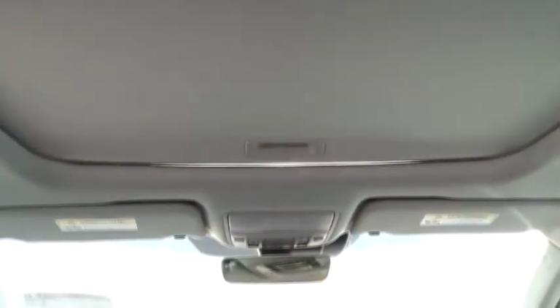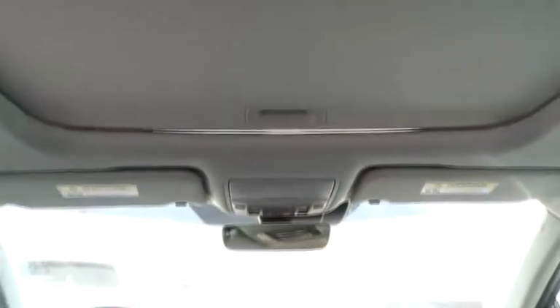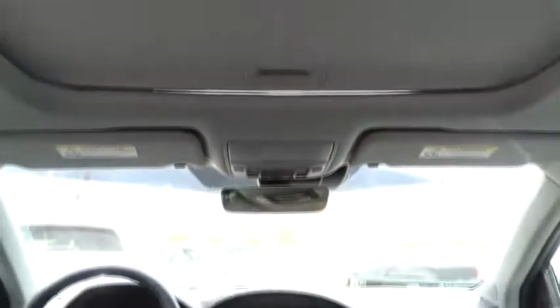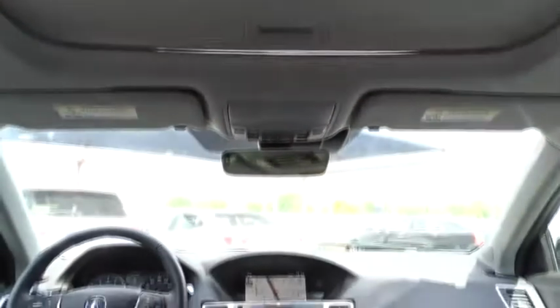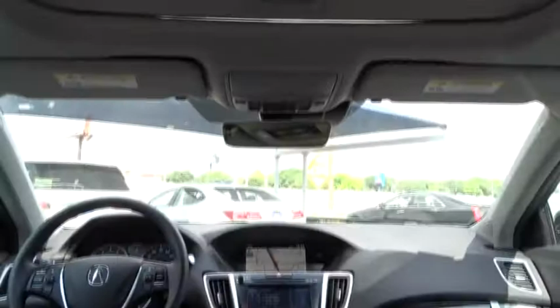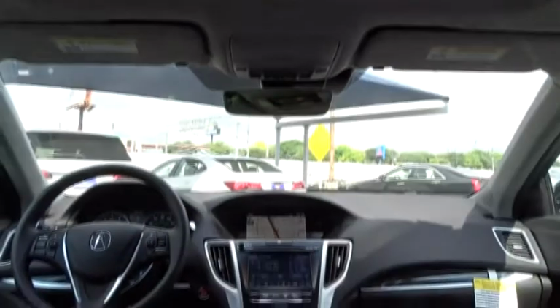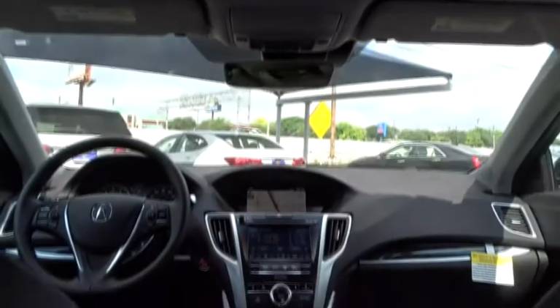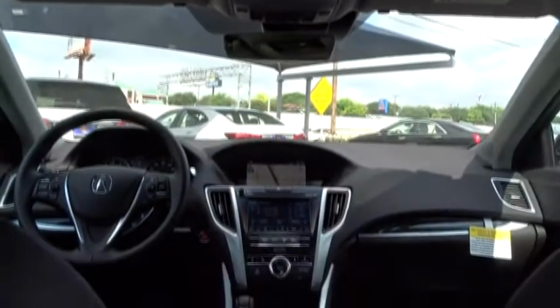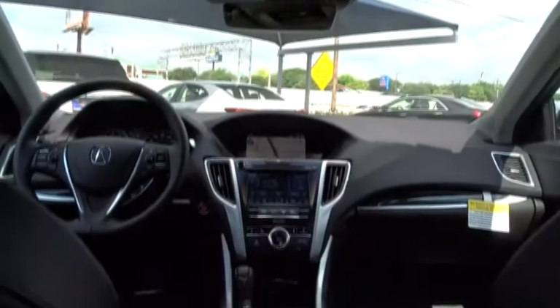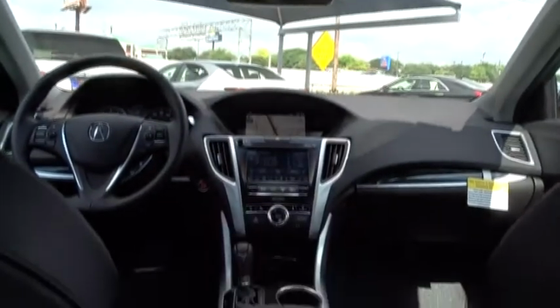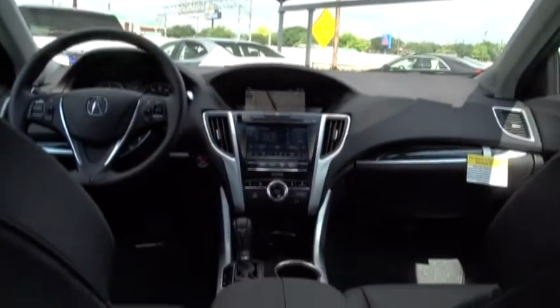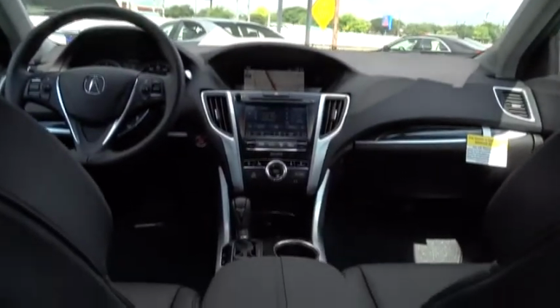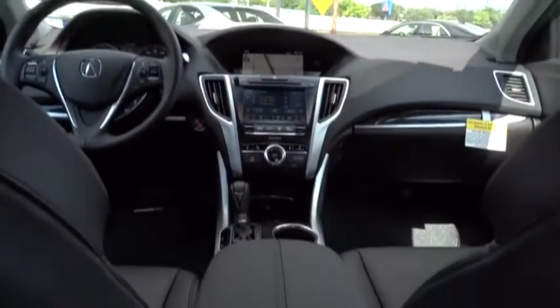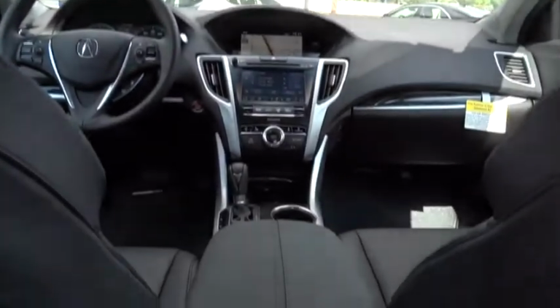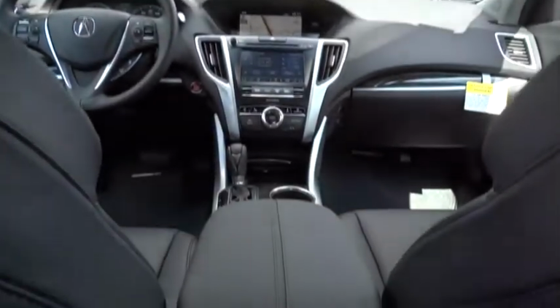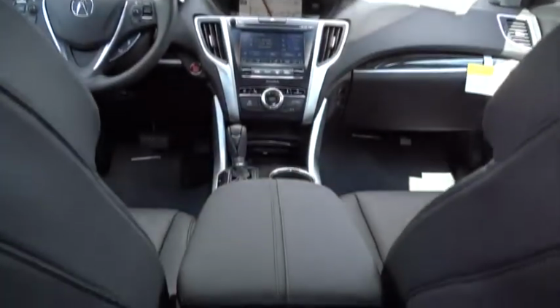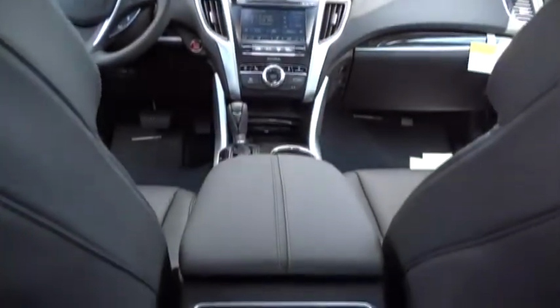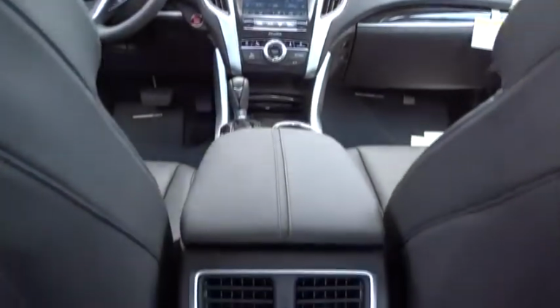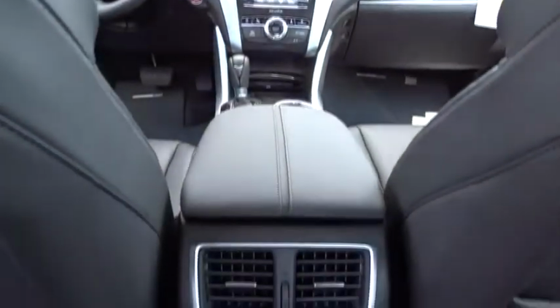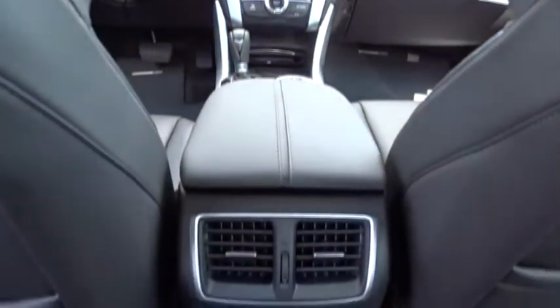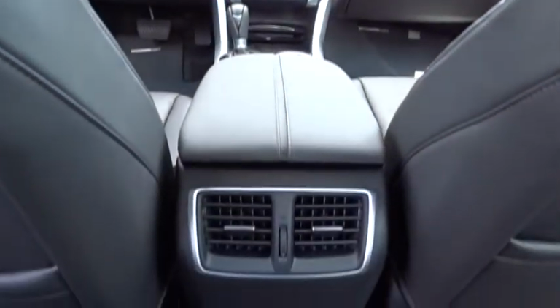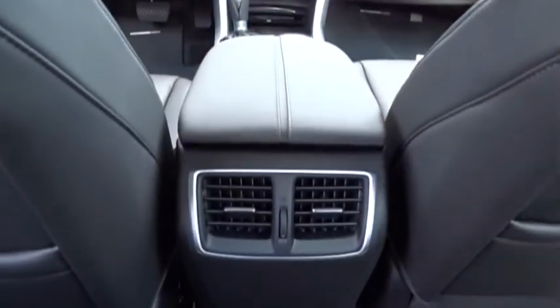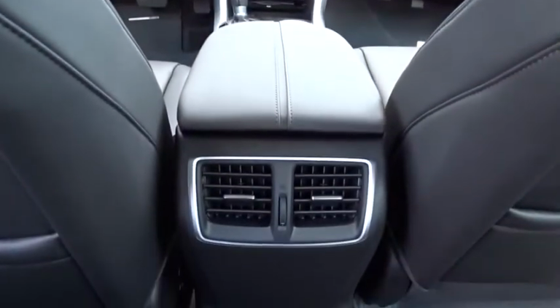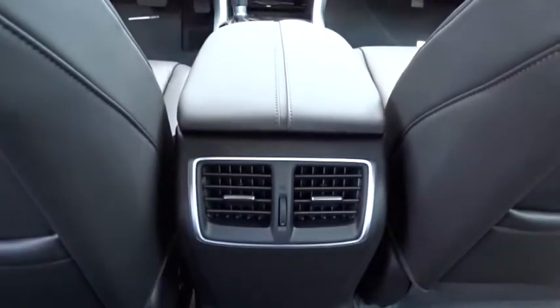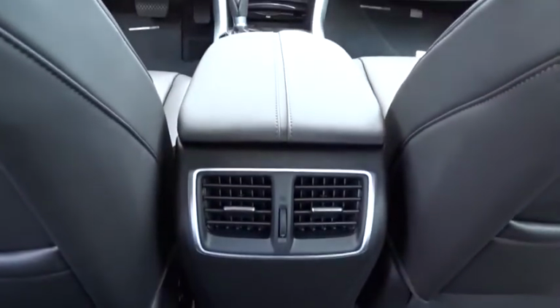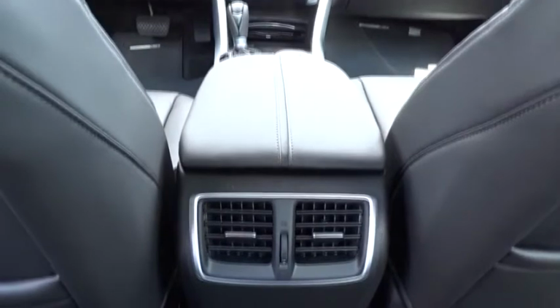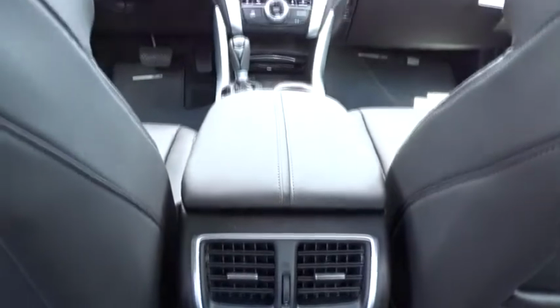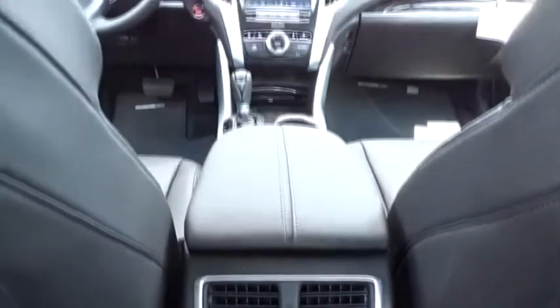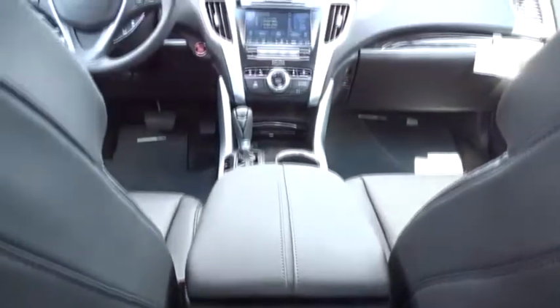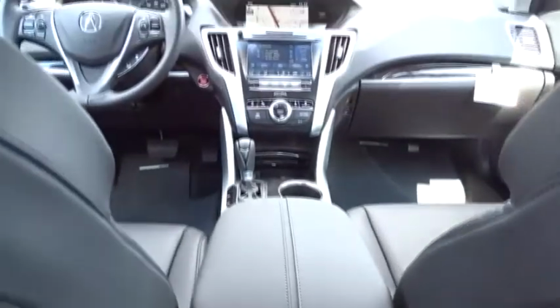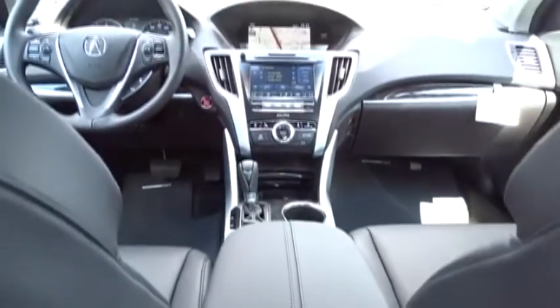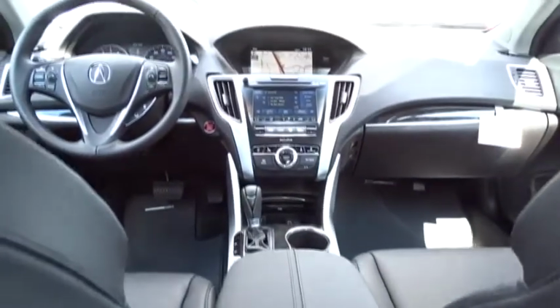Aluminum wheels, auto dimming rear view mirror, cruise control, hard disk drive media storage, keyless start, four-wheel disc brakes.